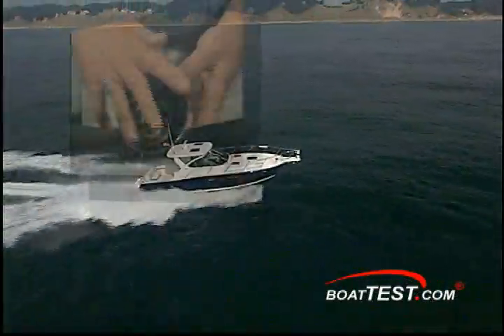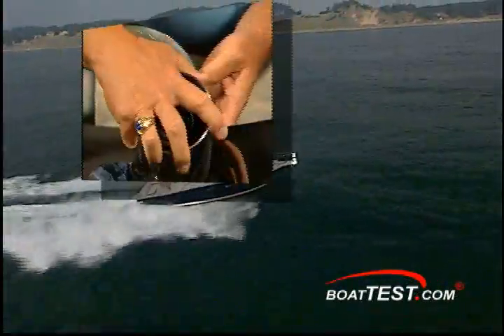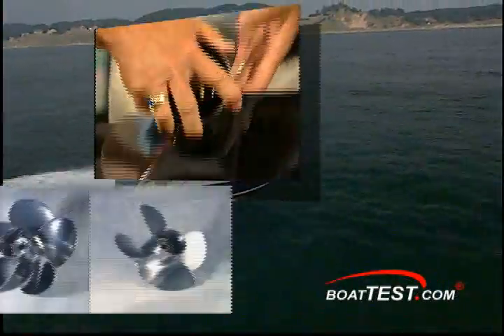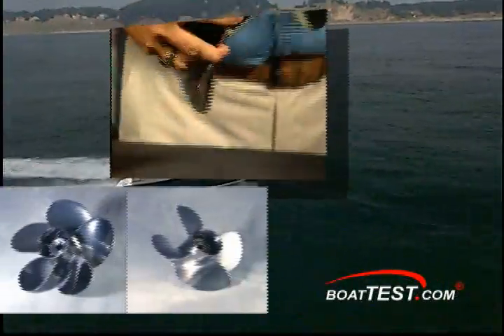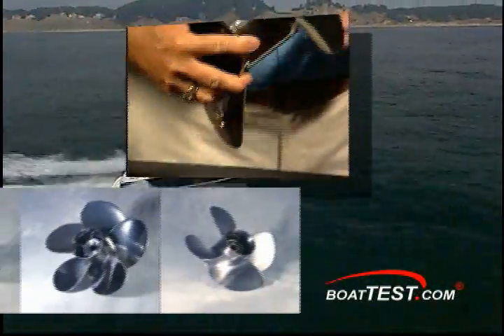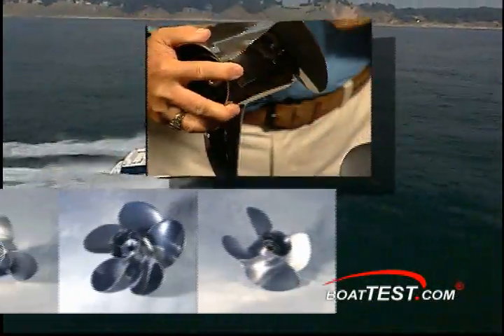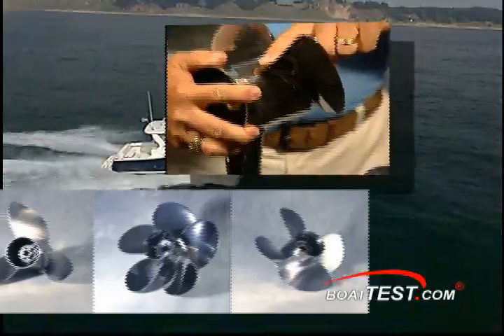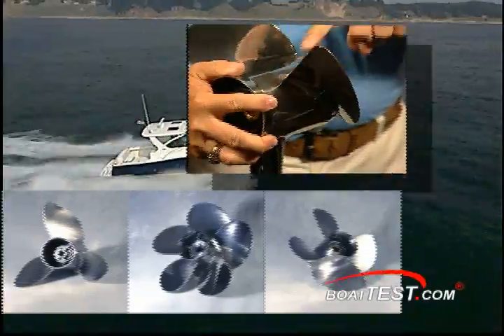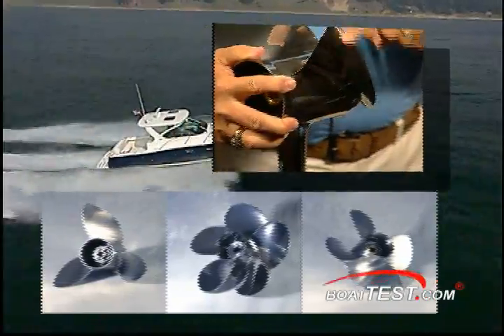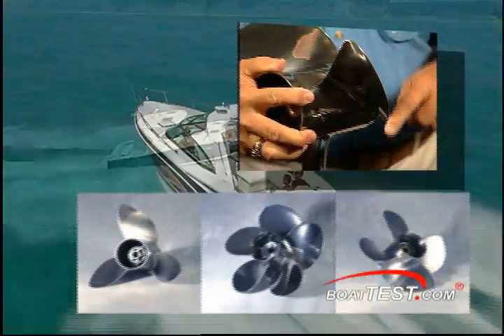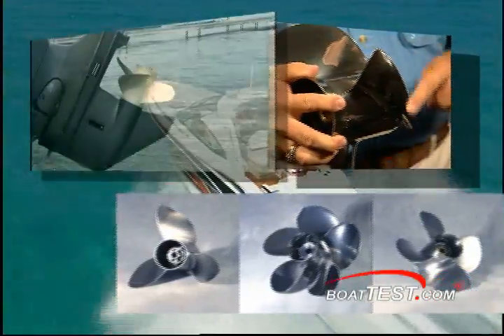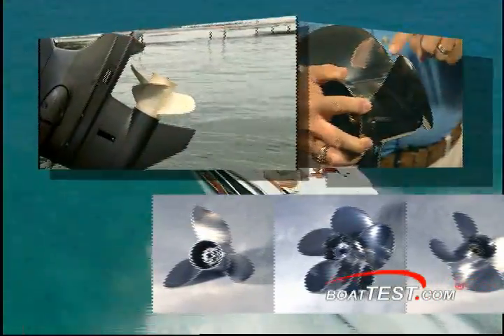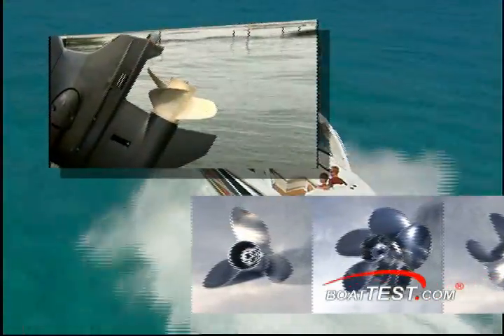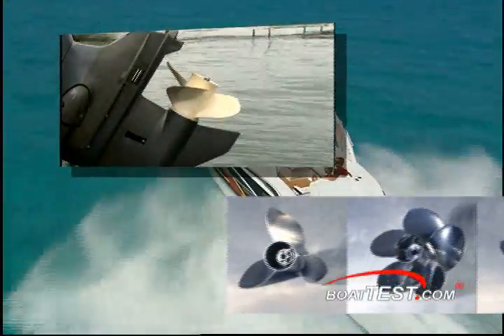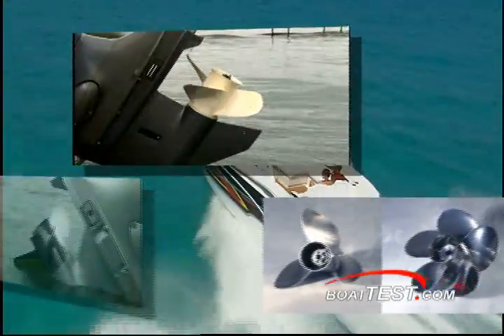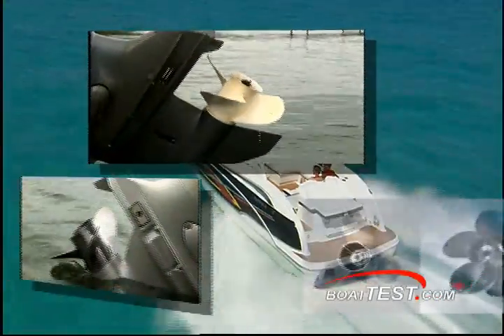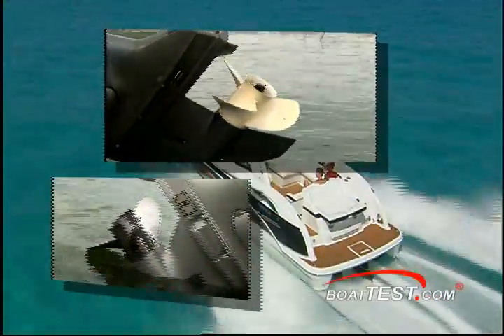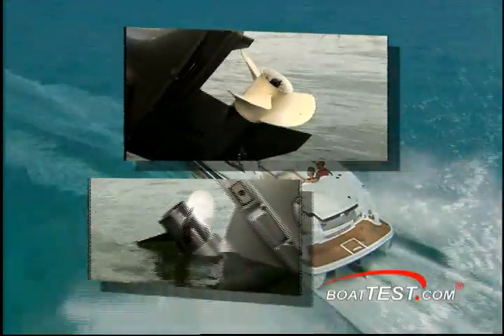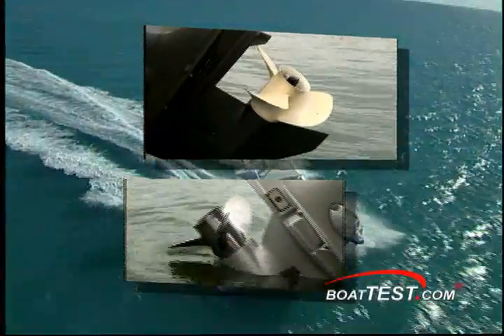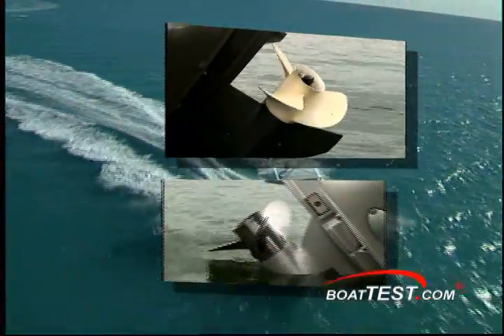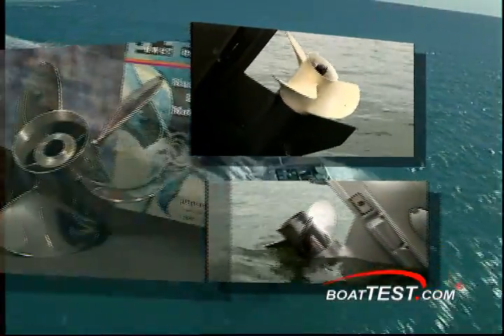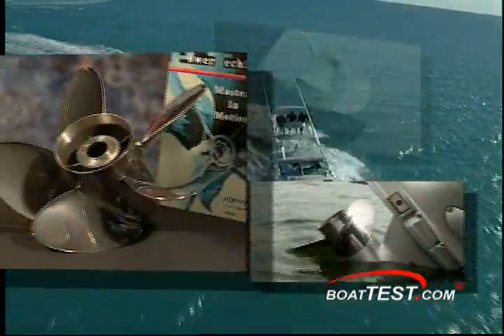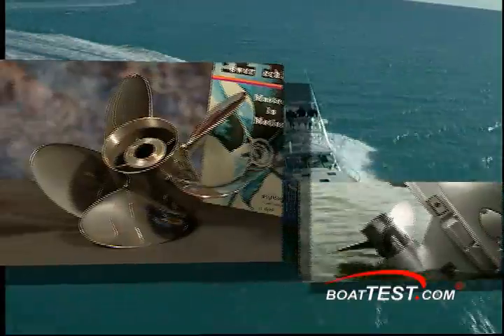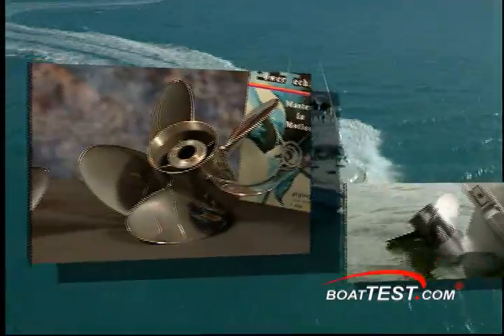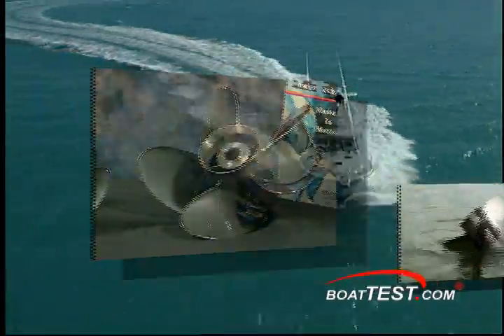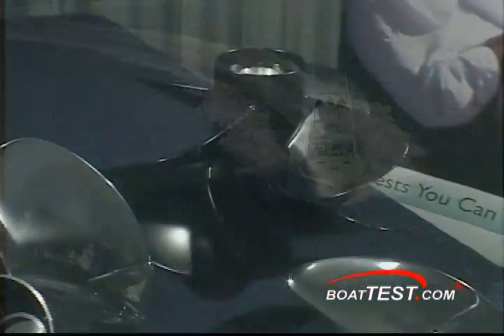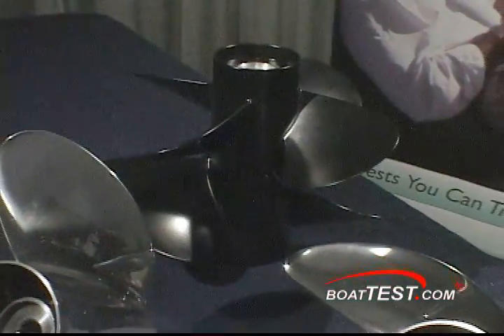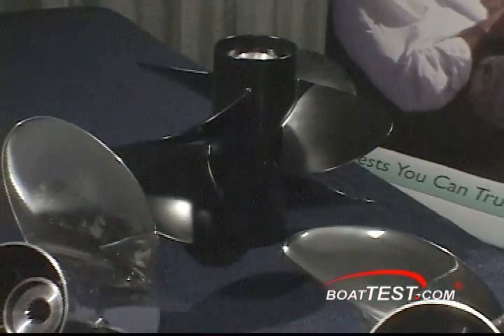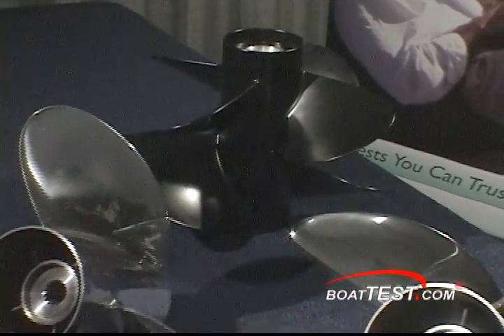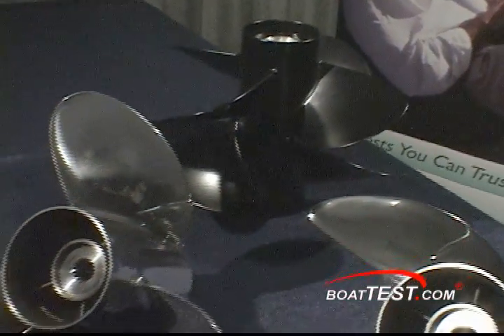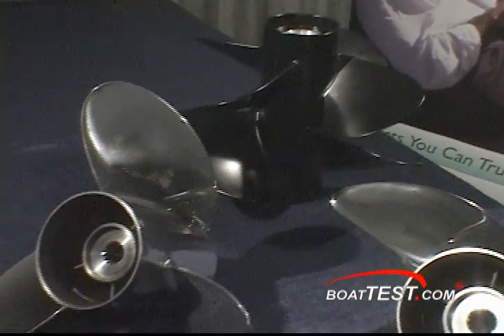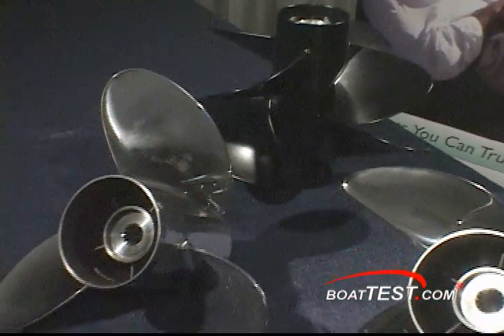The propeller has to be matched to the boat, the motor, and the engine combined. Then you're still not done. You now consider how it runs and how you want it to run — then you can get down to the right prop for you and the boat.